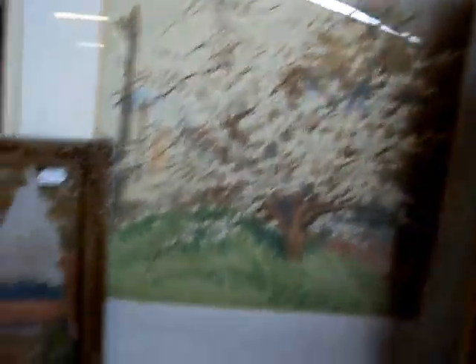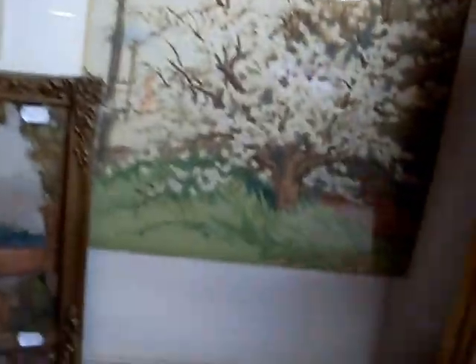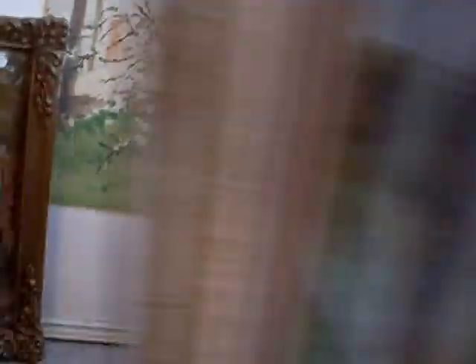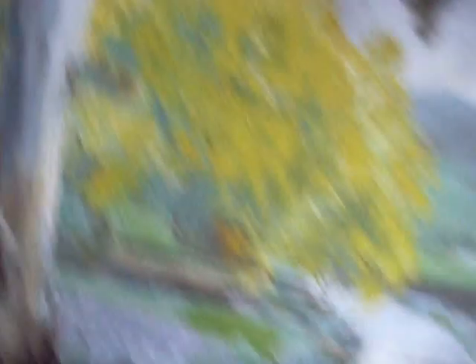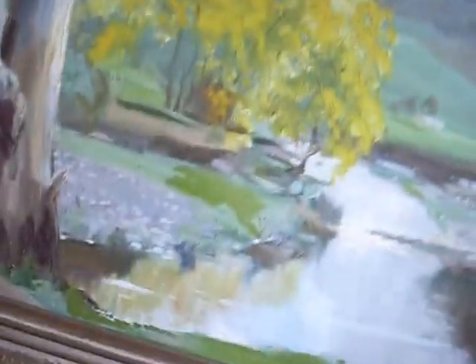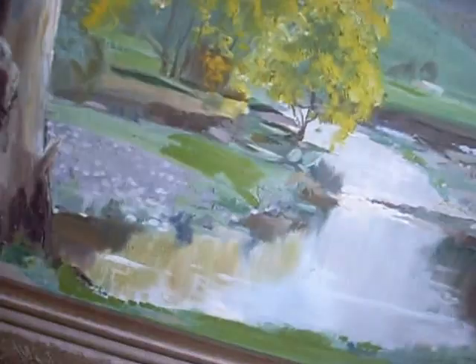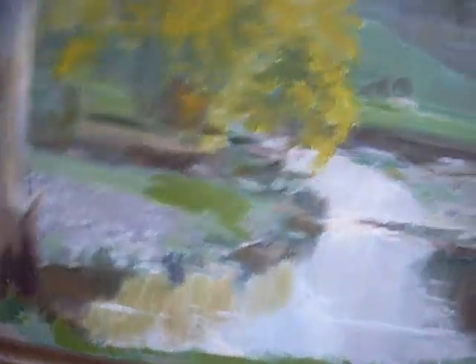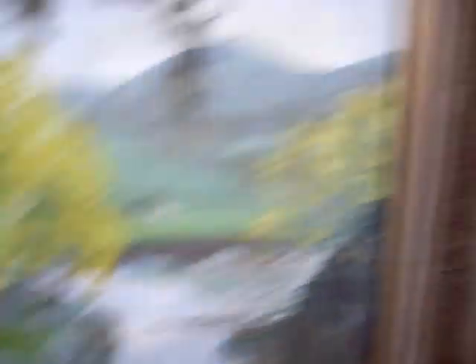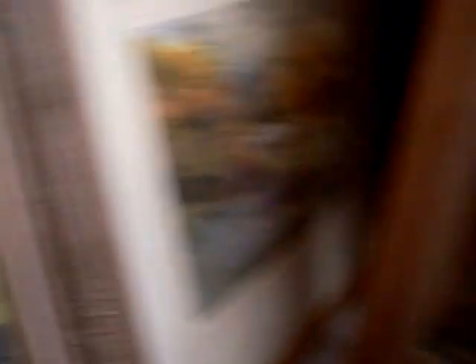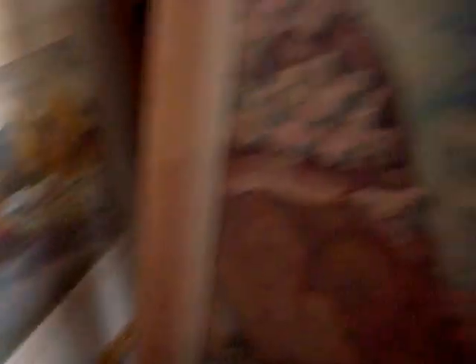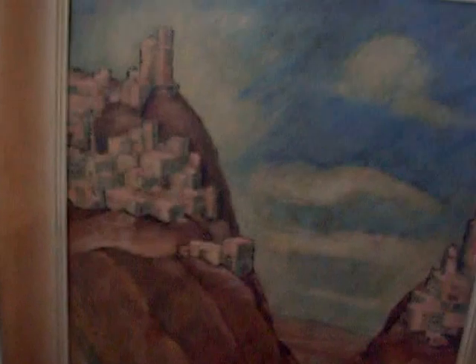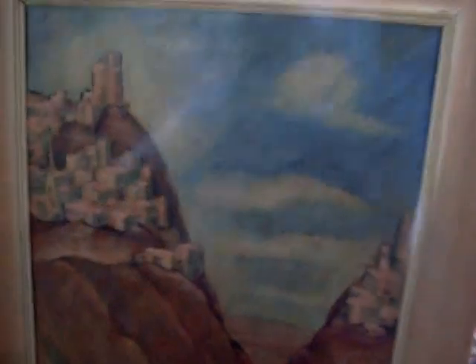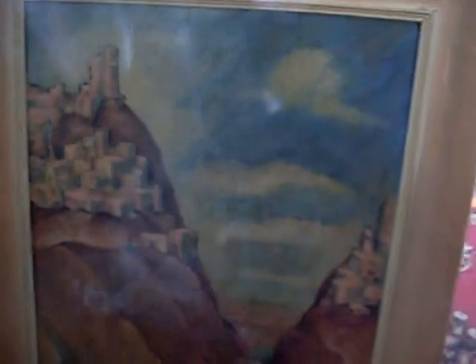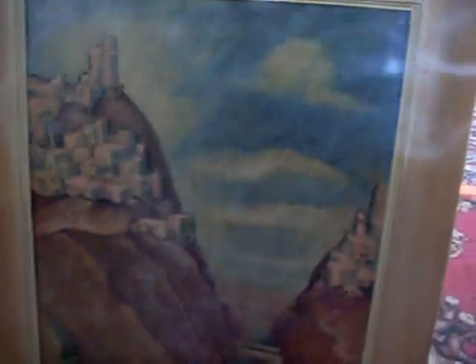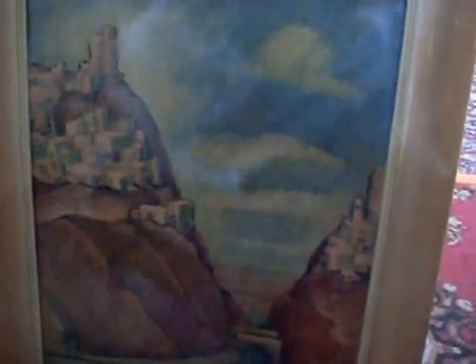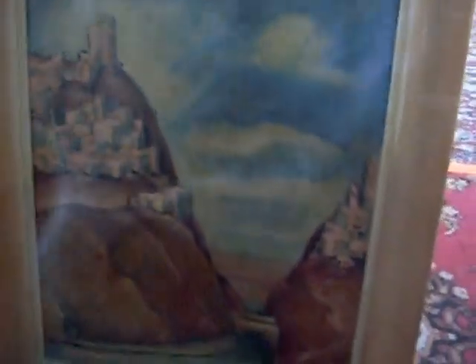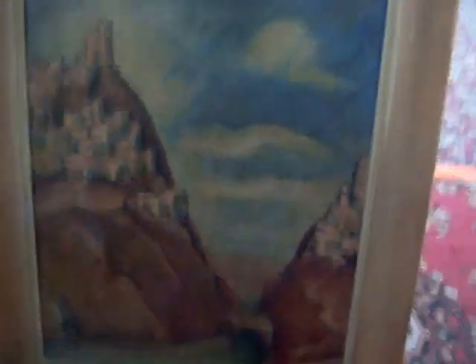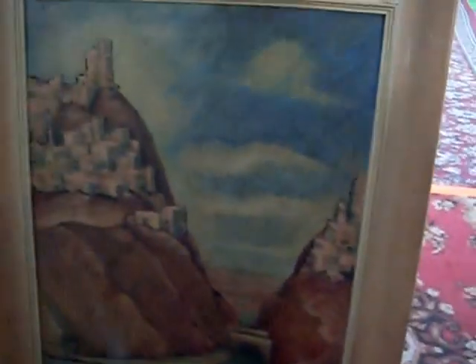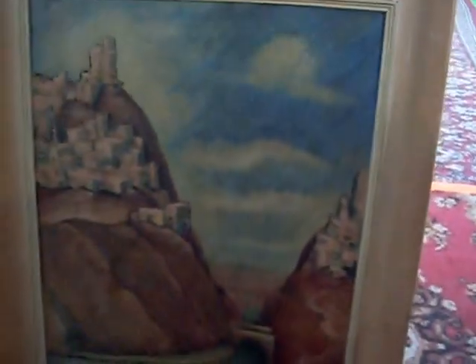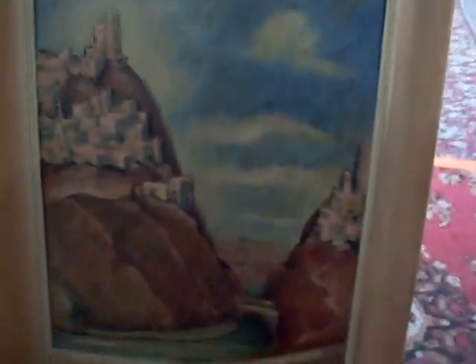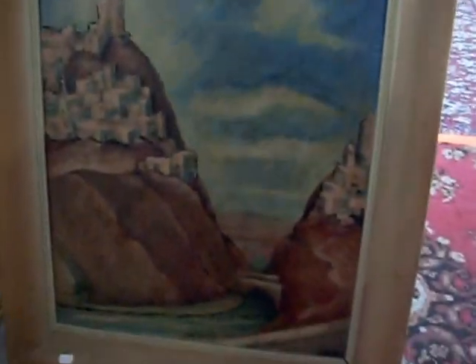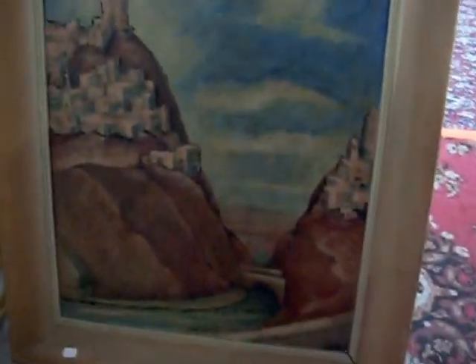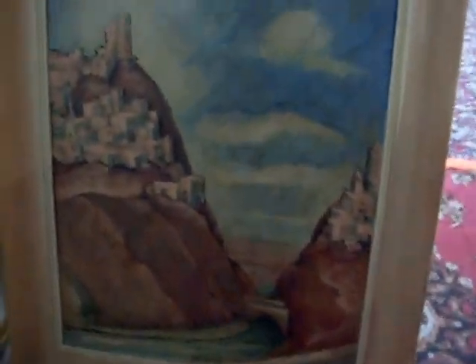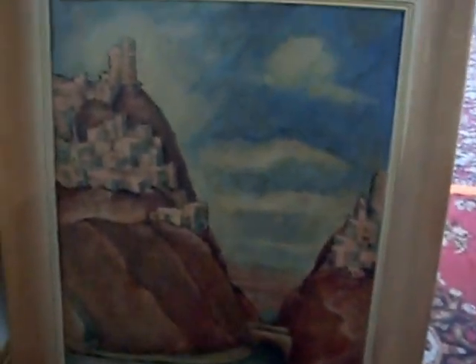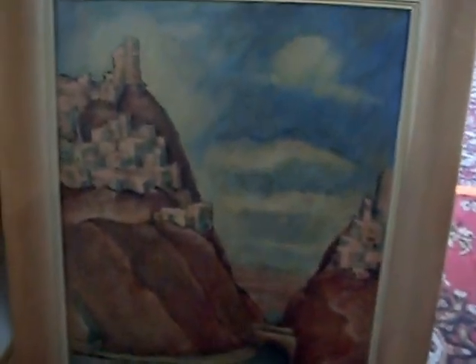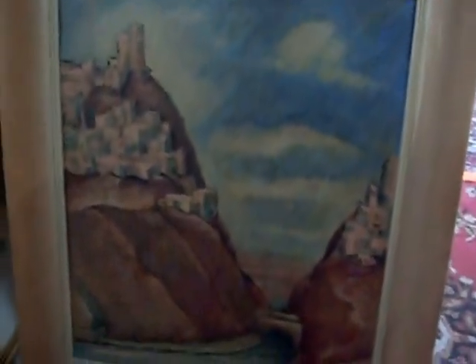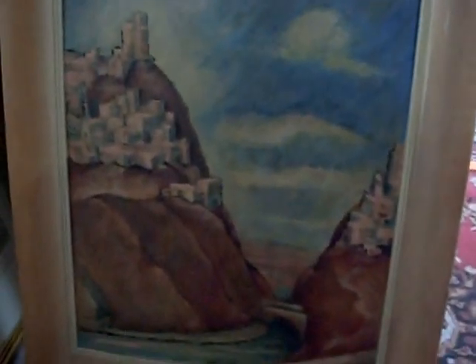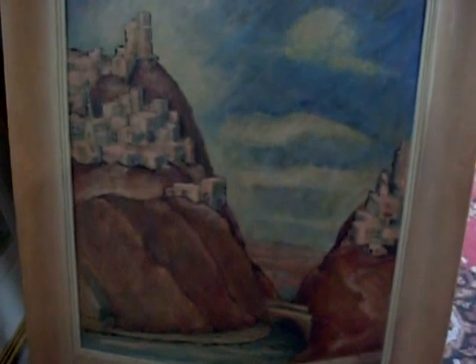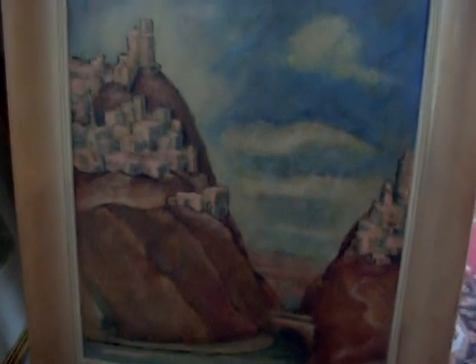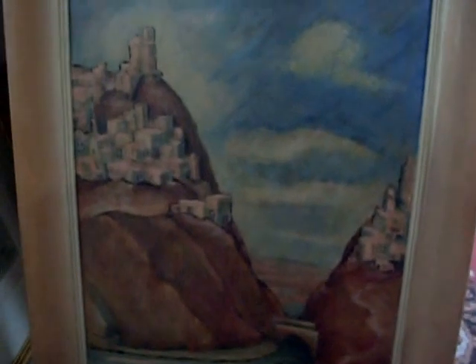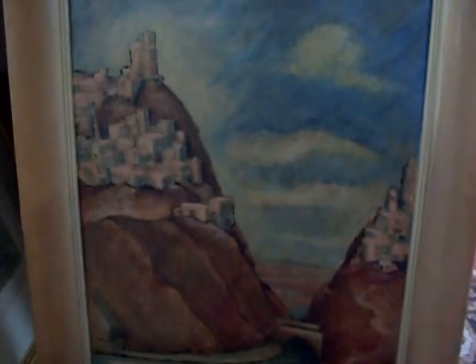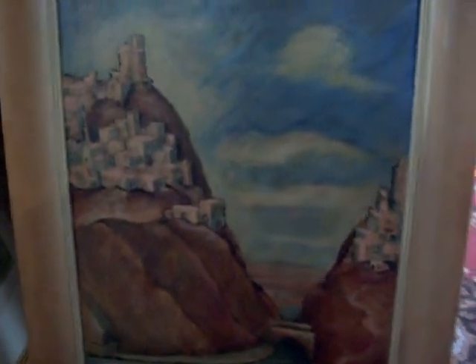And this is nice as well — Mabel Williams. She's a George Bell School student, nice example, signed lower right, painted 1950s. Good thing.